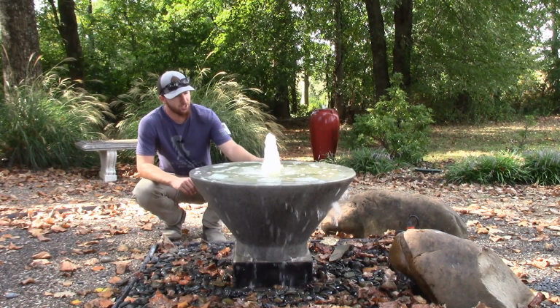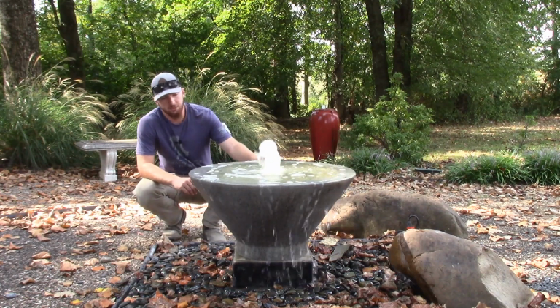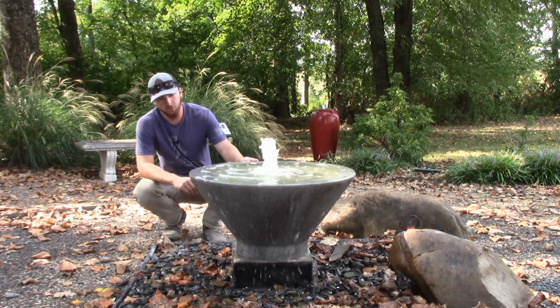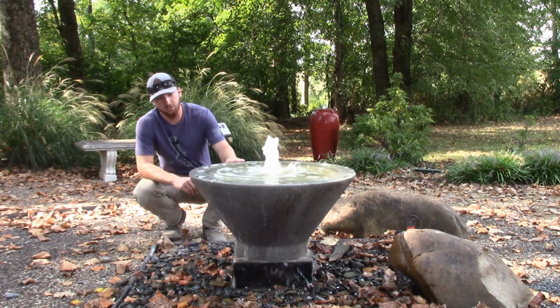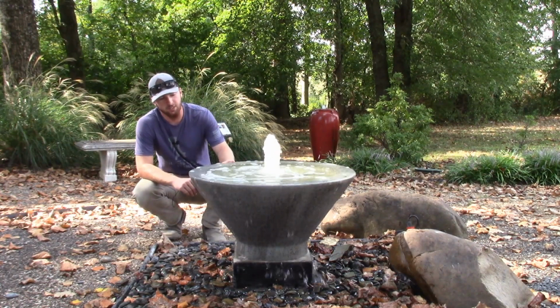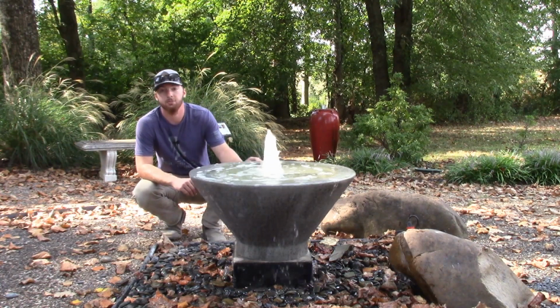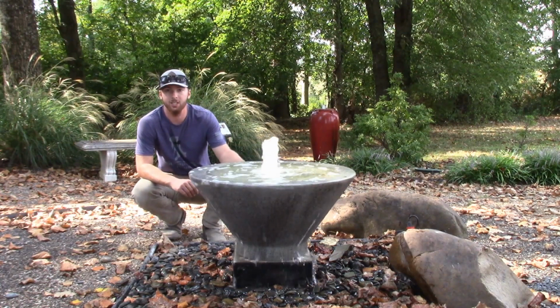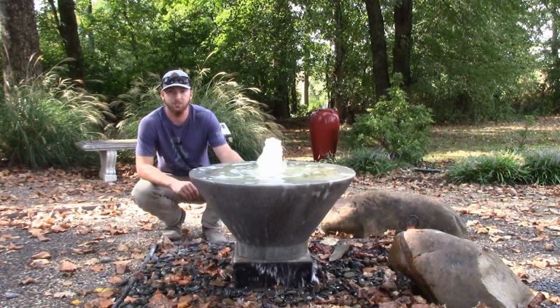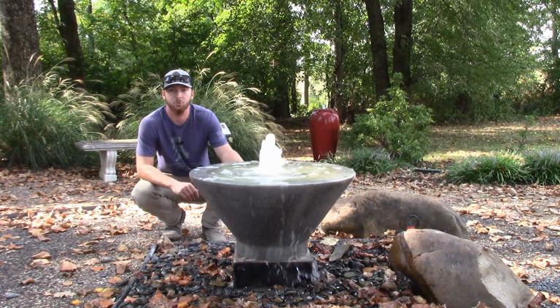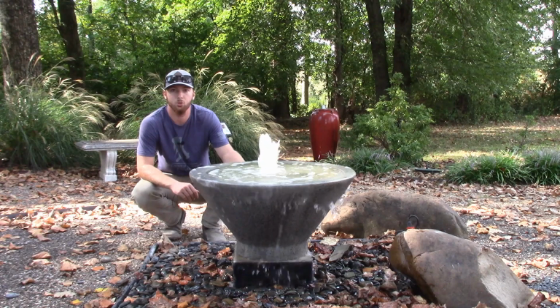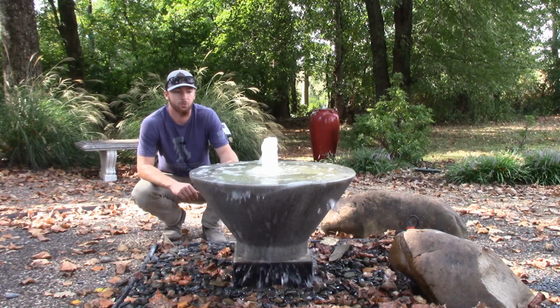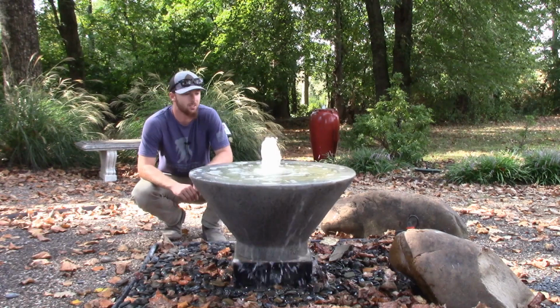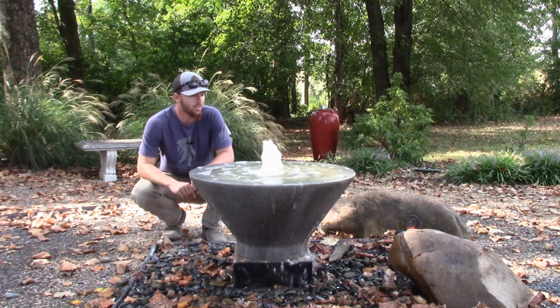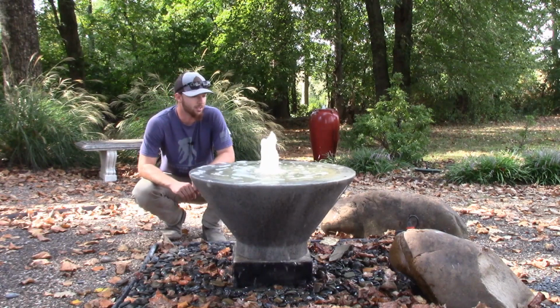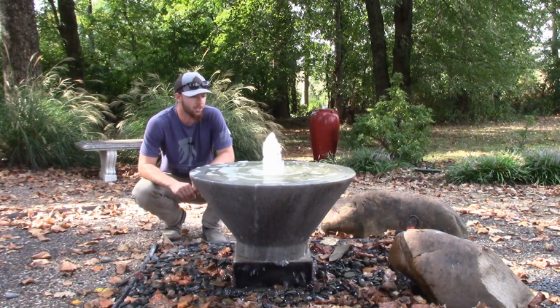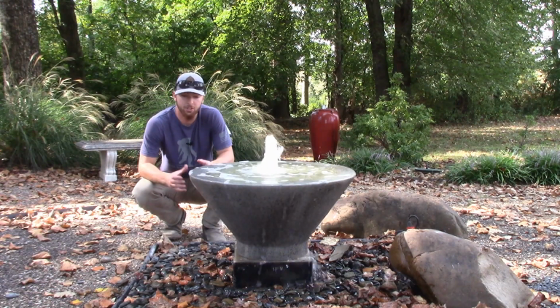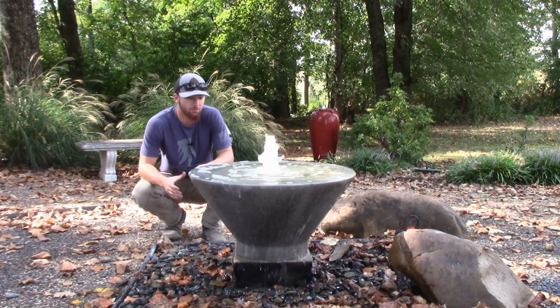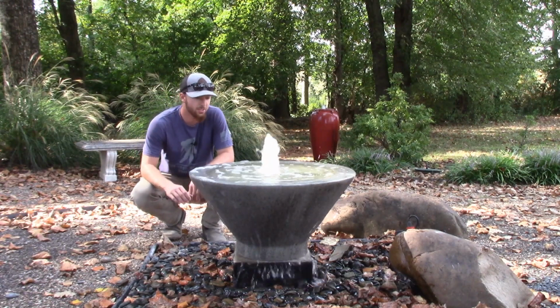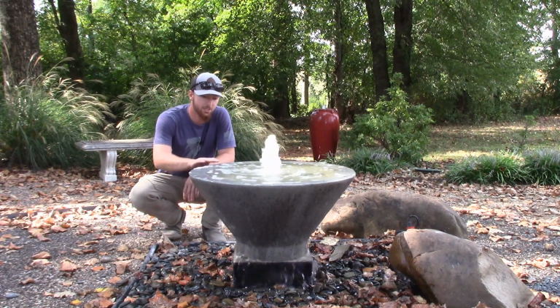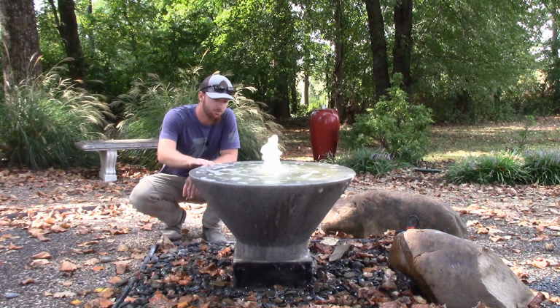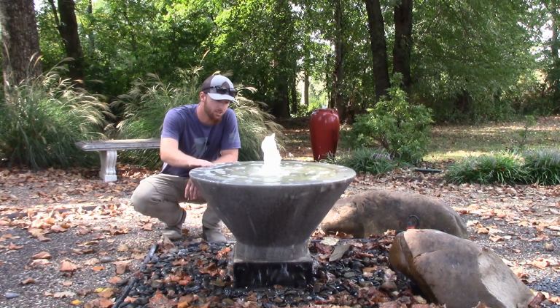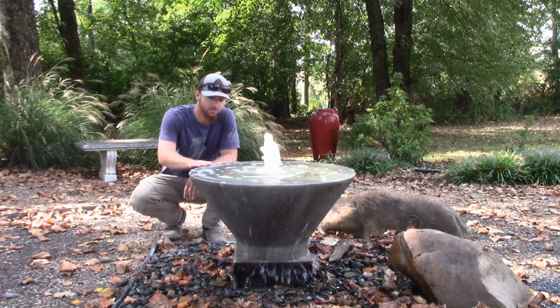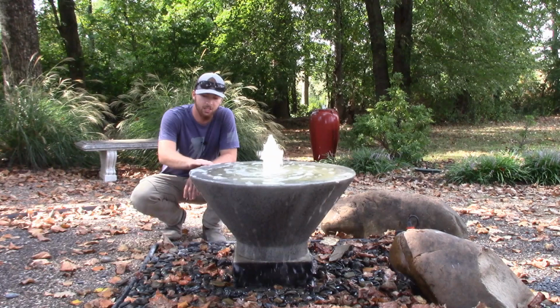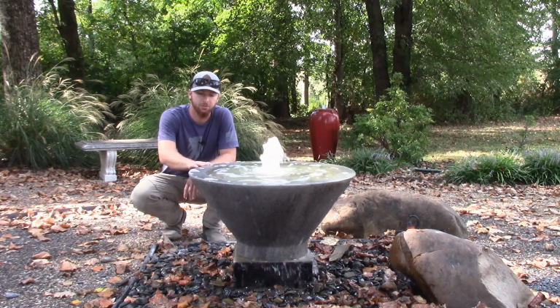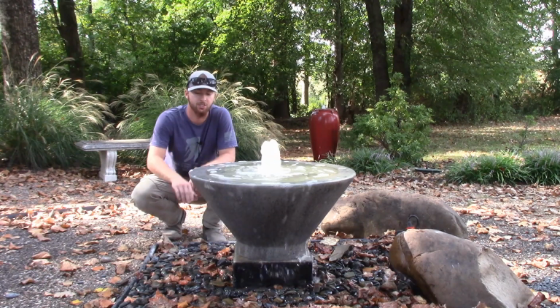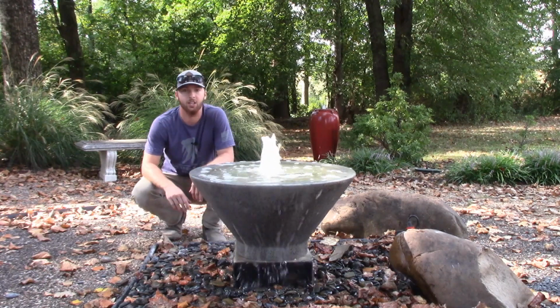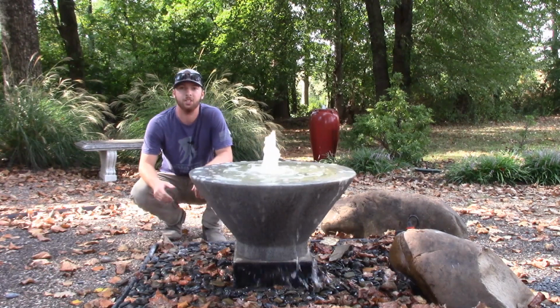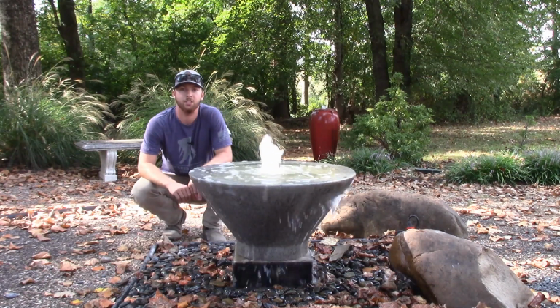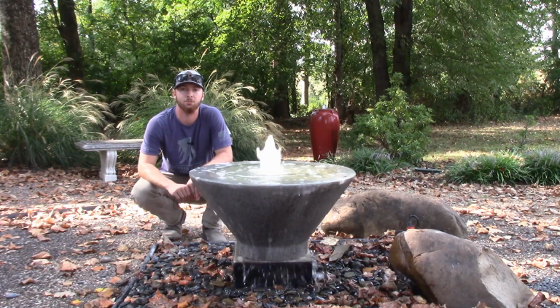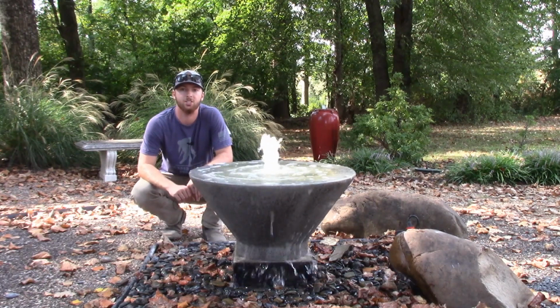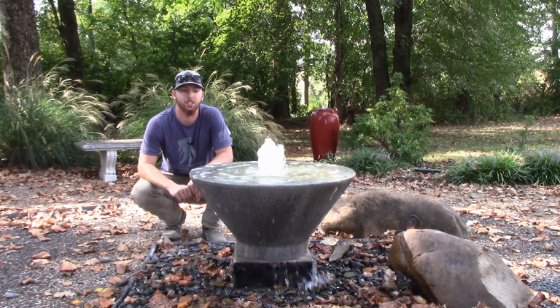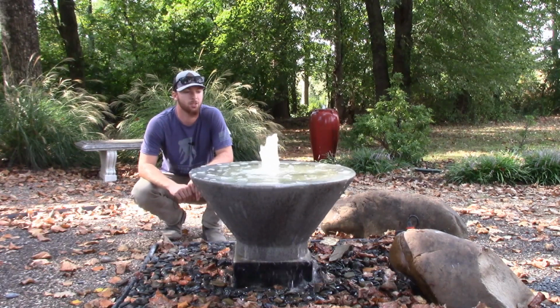This is kind of a formal style fountain. It is a fiberglass fountain, so it's one of our more lightweight. It is a very strong fountain. It's got a really nice finish on it — kind of a rough texture. I'll grab the camera here in a couple of minutes and show you that up close.